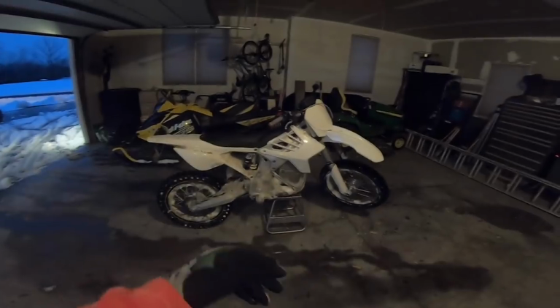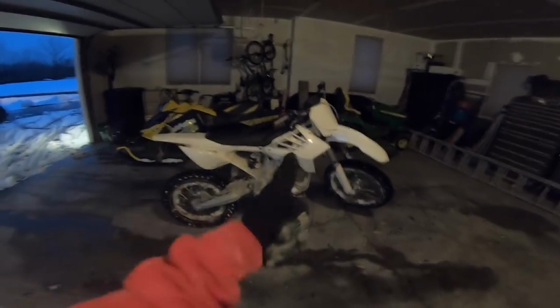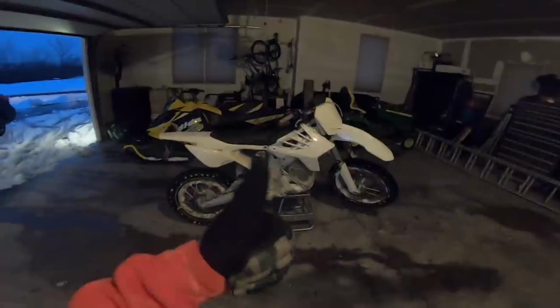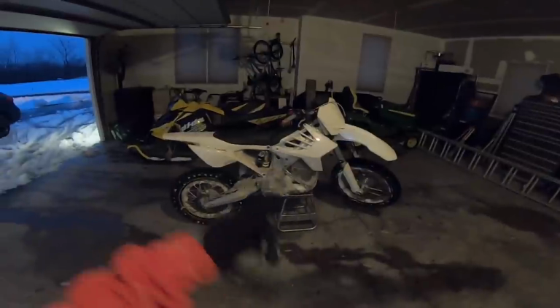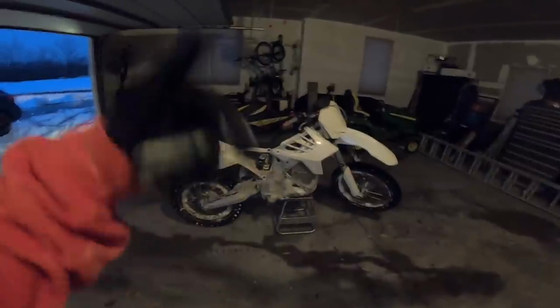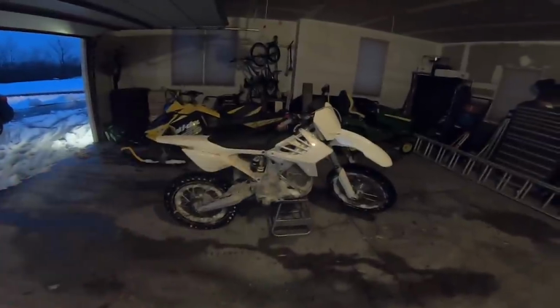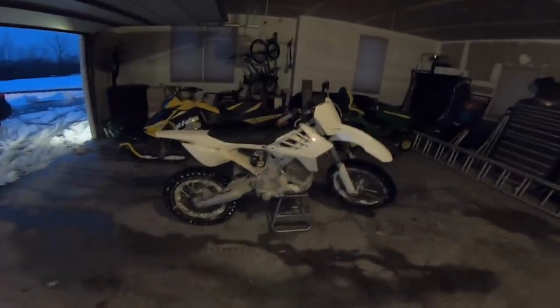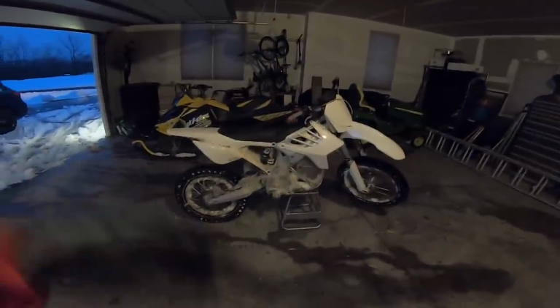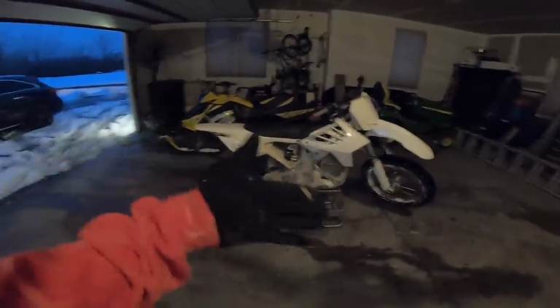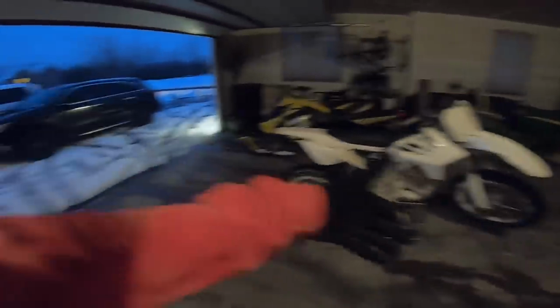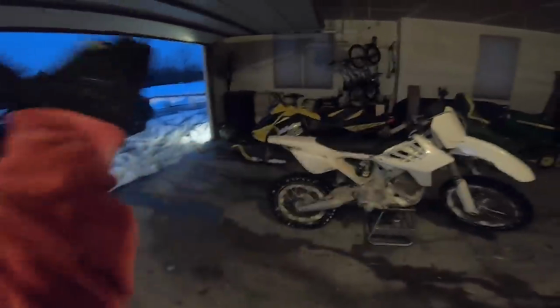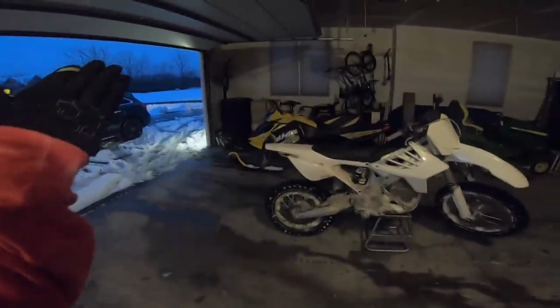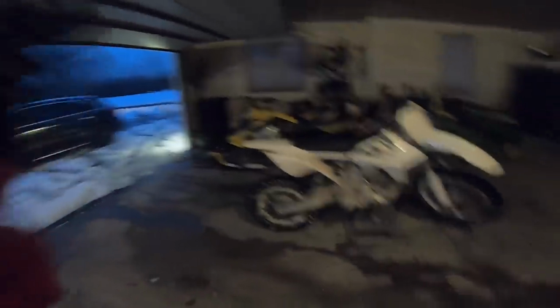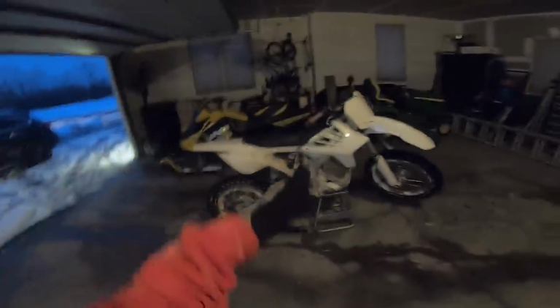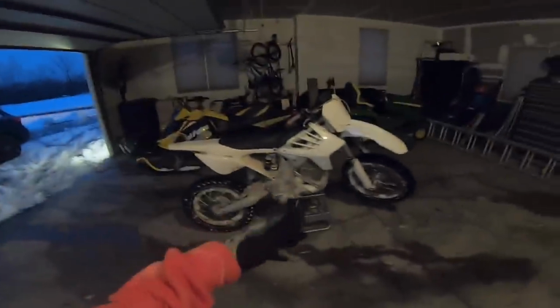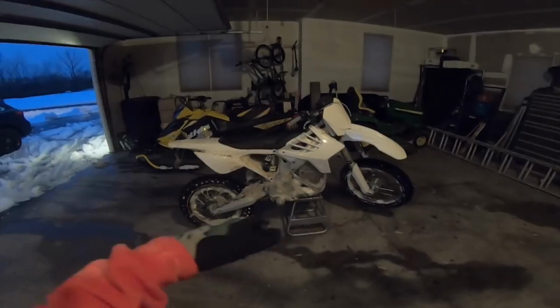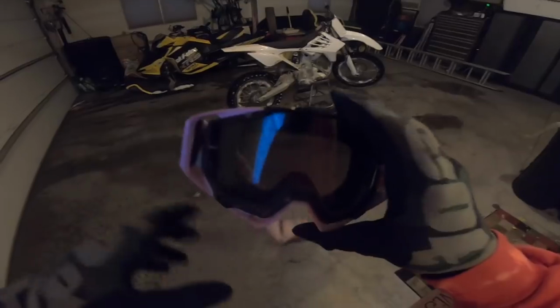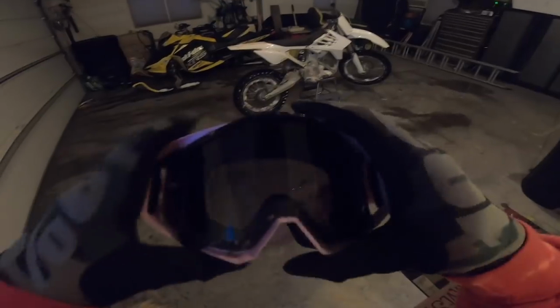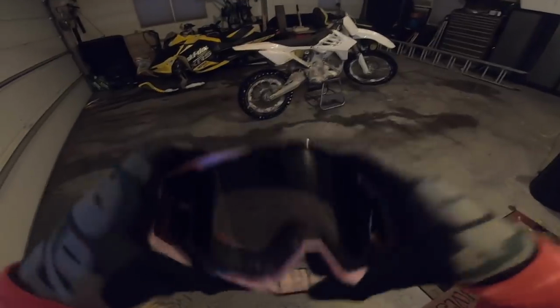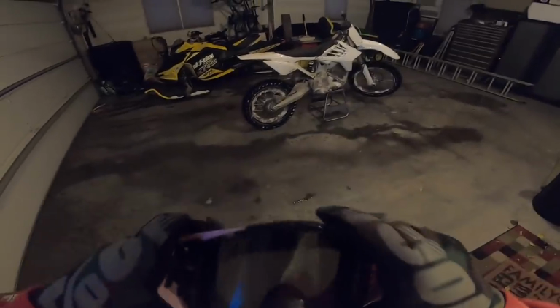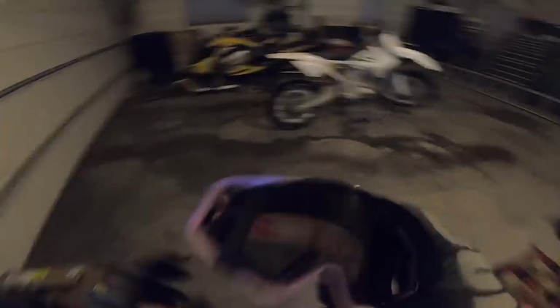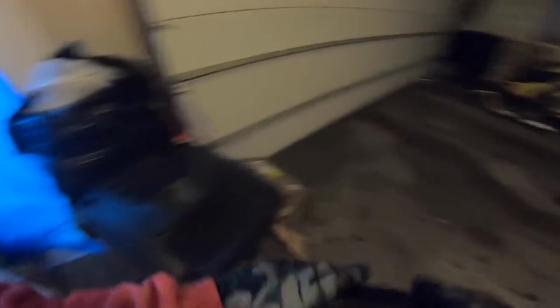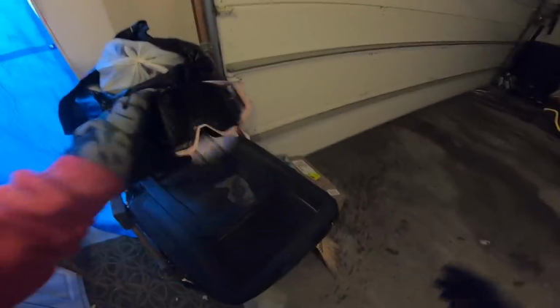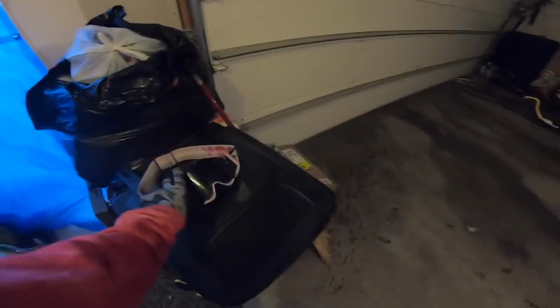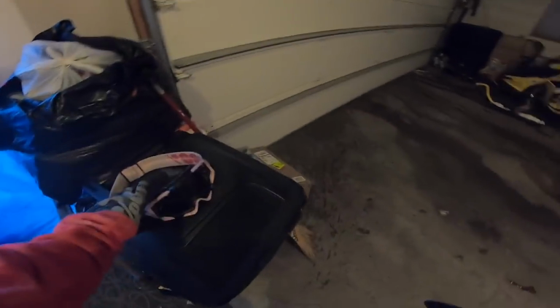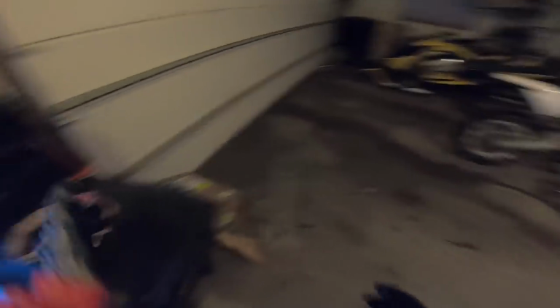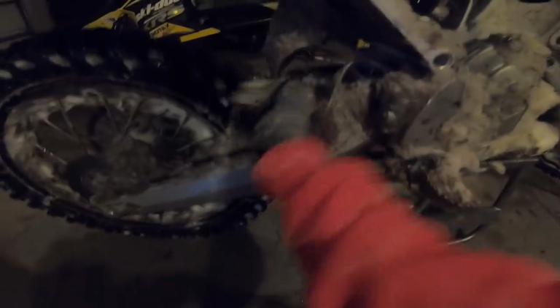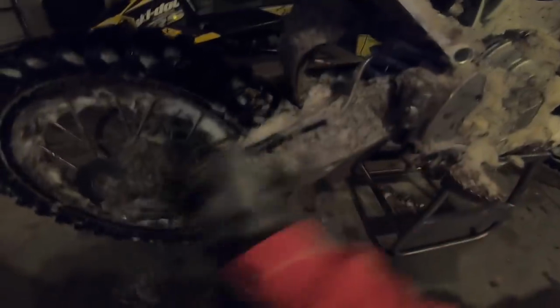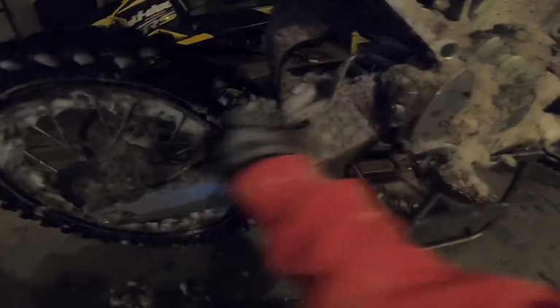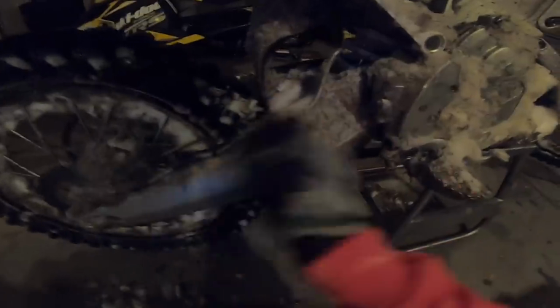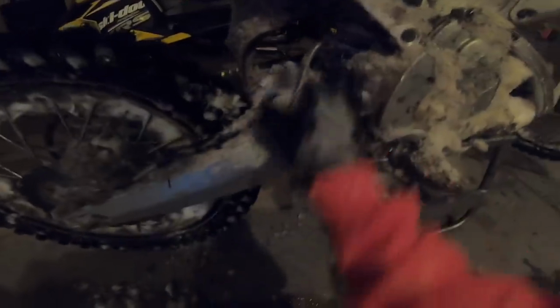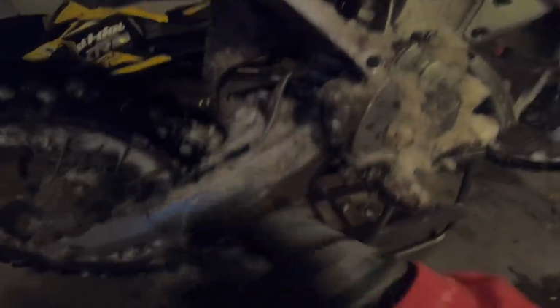If you guys enjoyed it, smash the thumbs up button and comment down below if you want to see me do it again when I have more daylight and someone to actually film me. Sand mixed with mud mixed with snow.